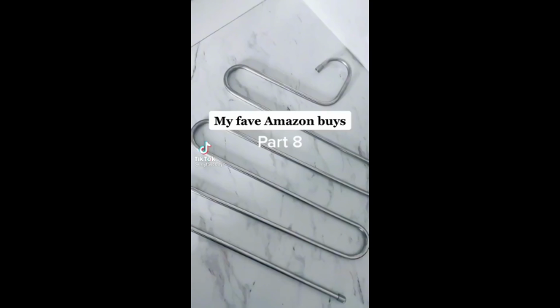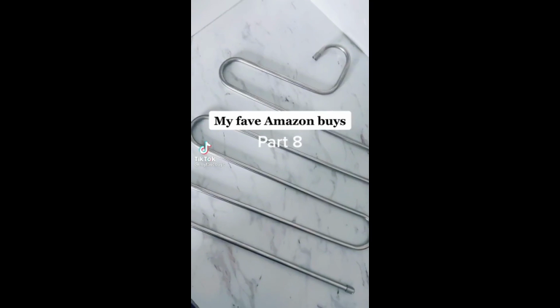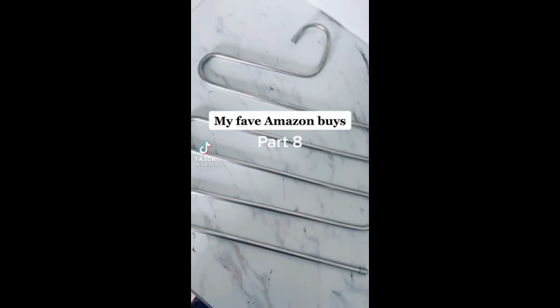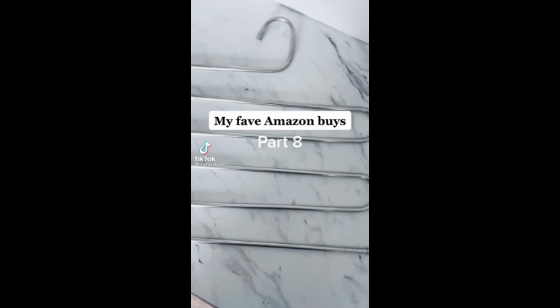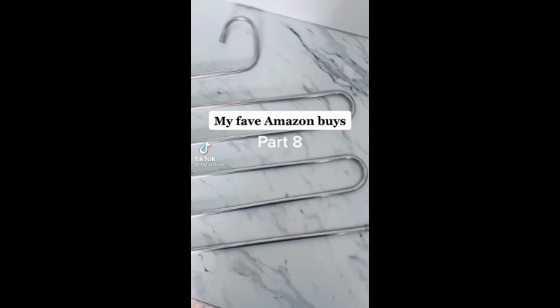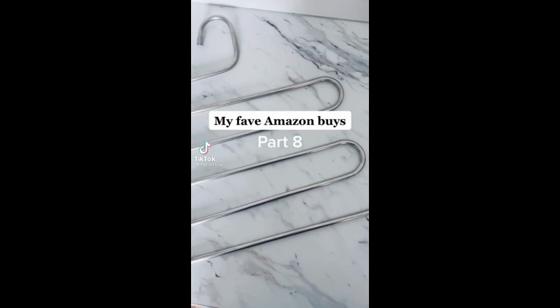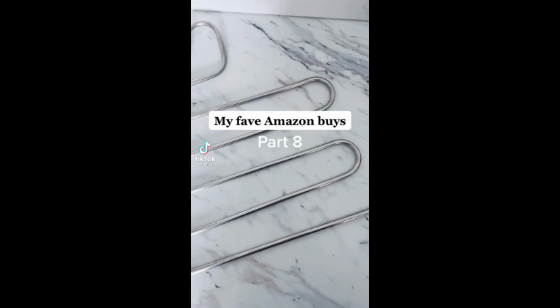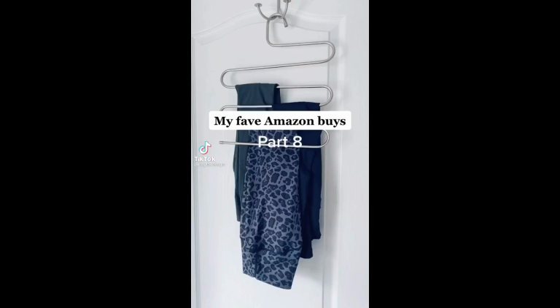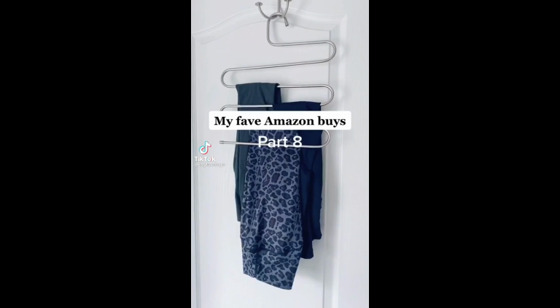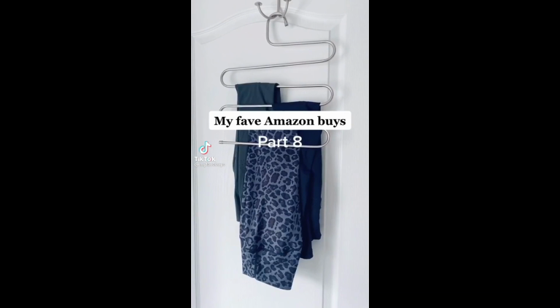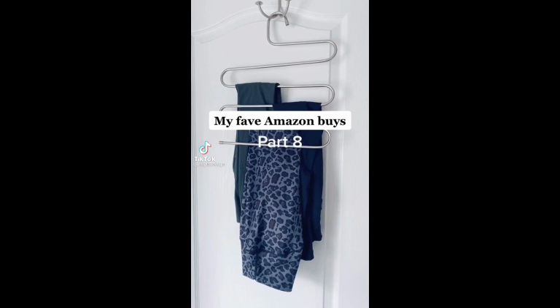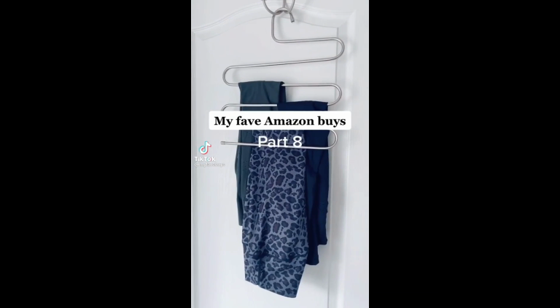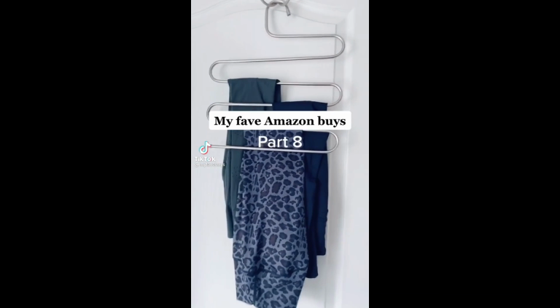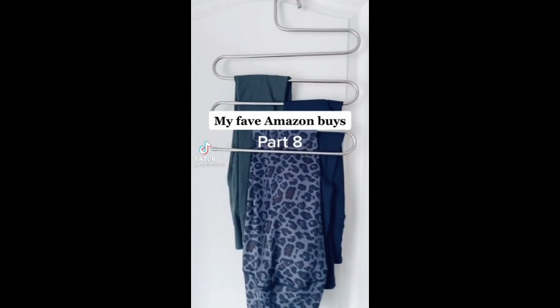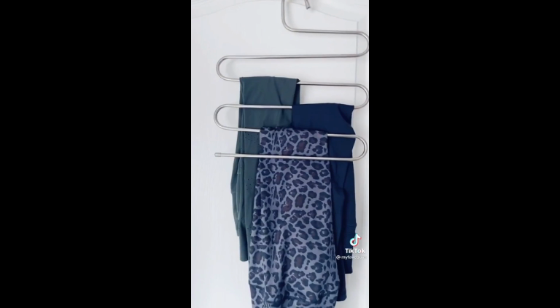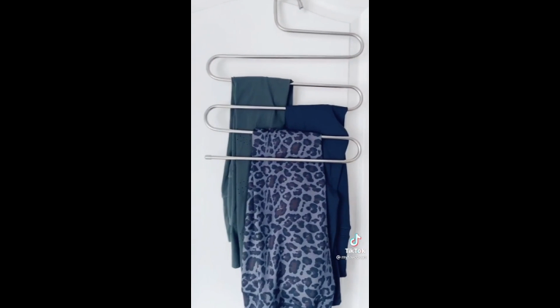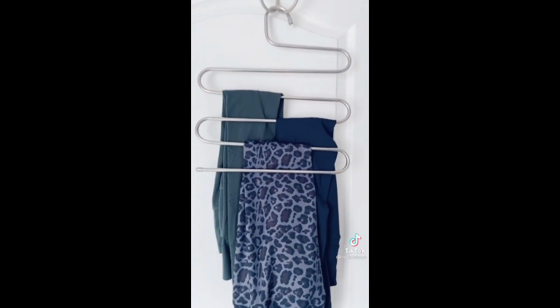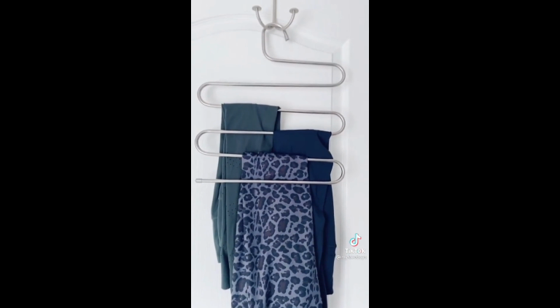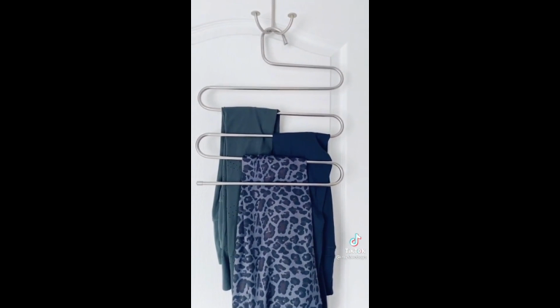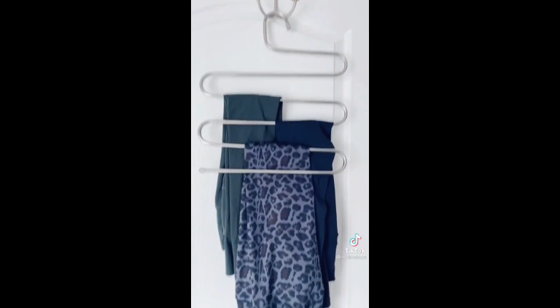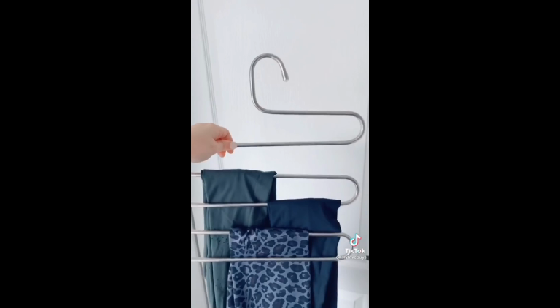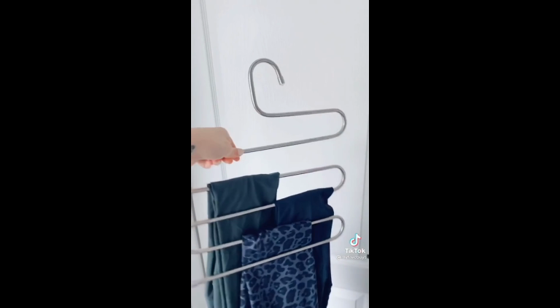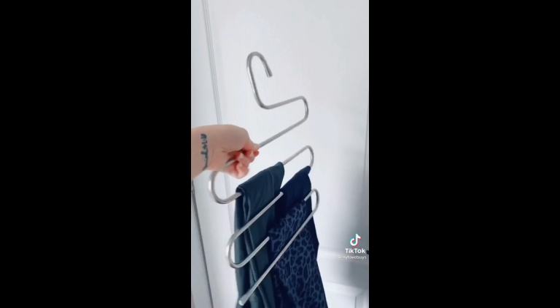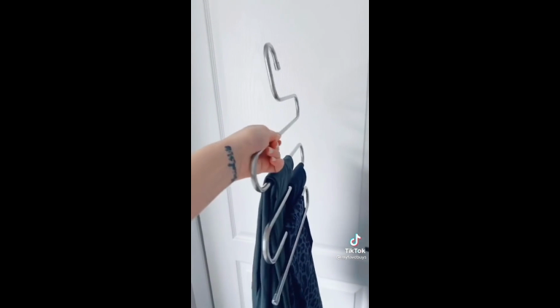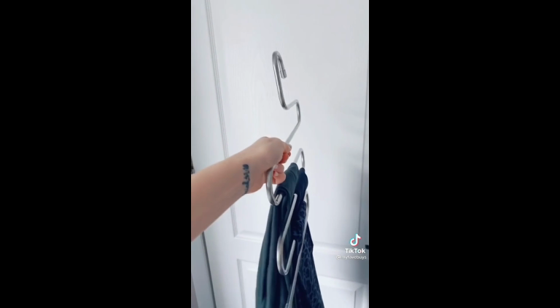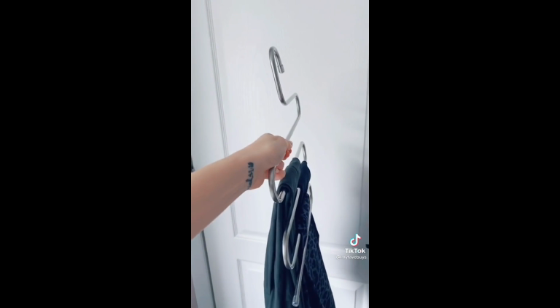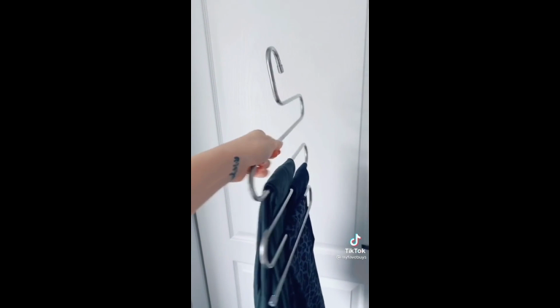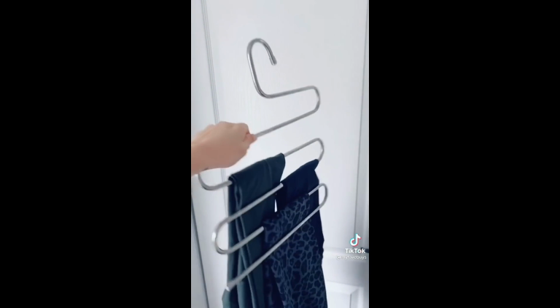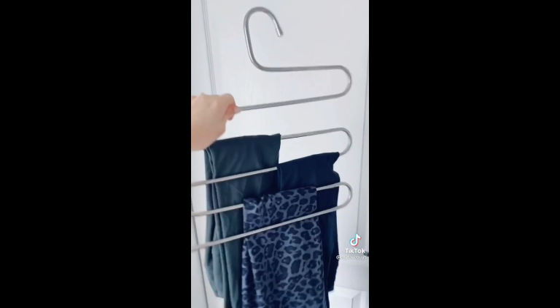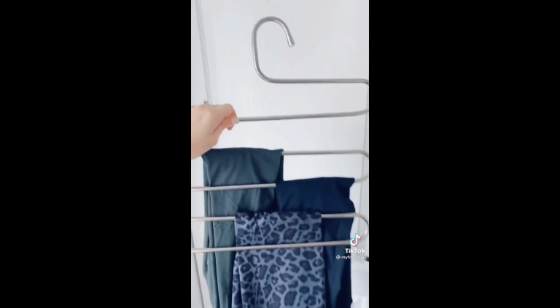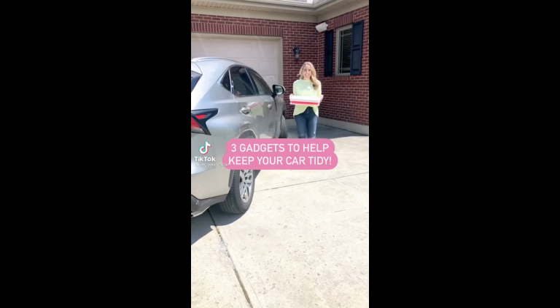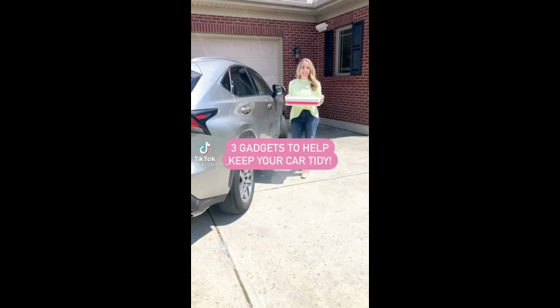My favorite Amazon buy, part eight: if you own a bunch of leggings, you need this legging hanger. It's way better than stacking them in a drawer, holds five leggings, you can see what you have, and it takes up almost no space in the closet.